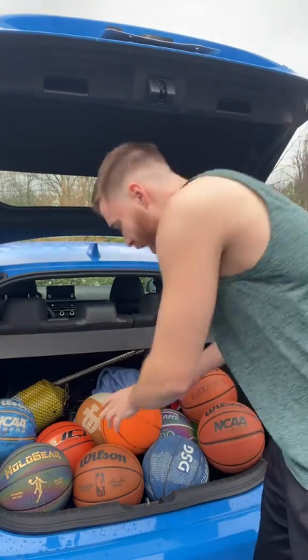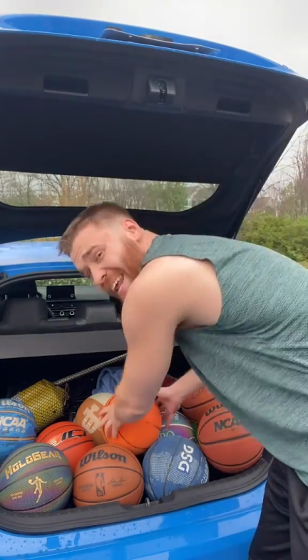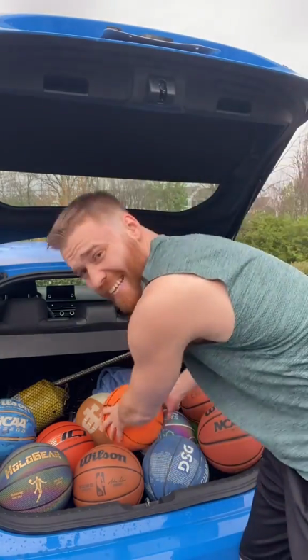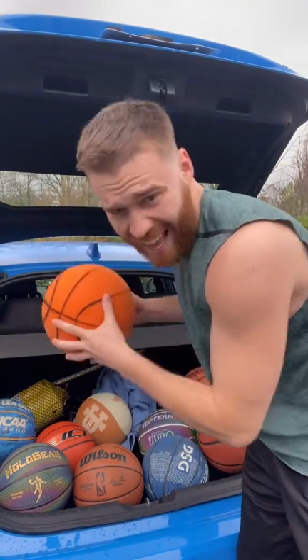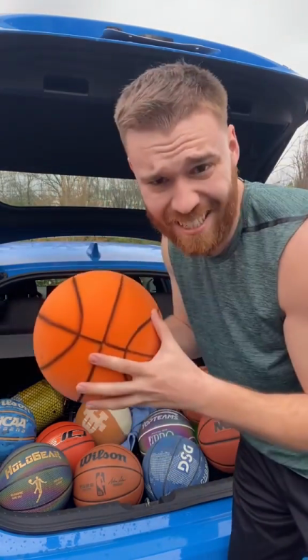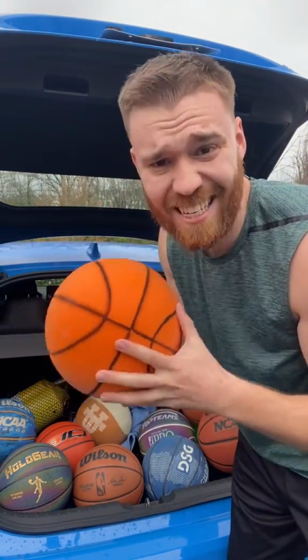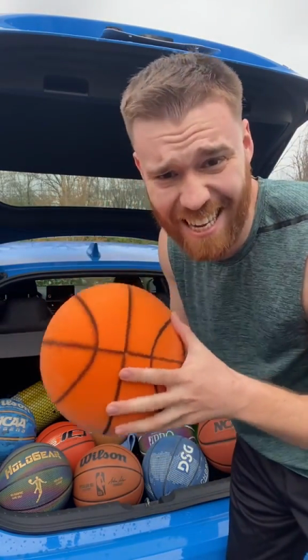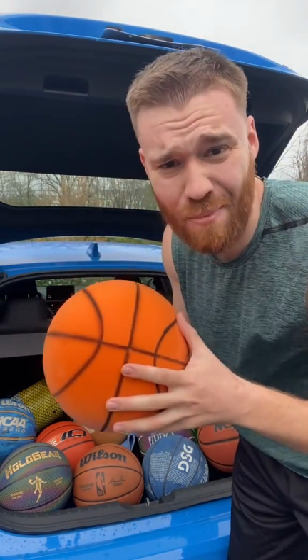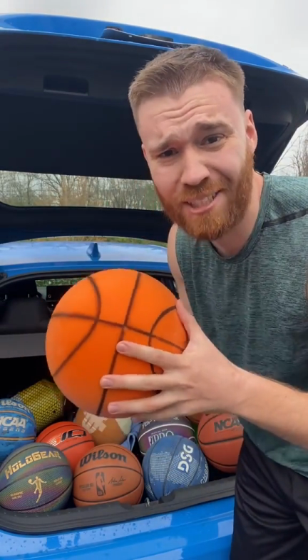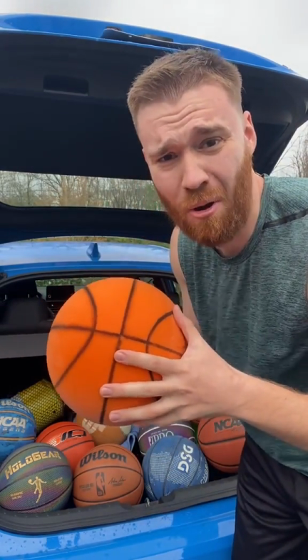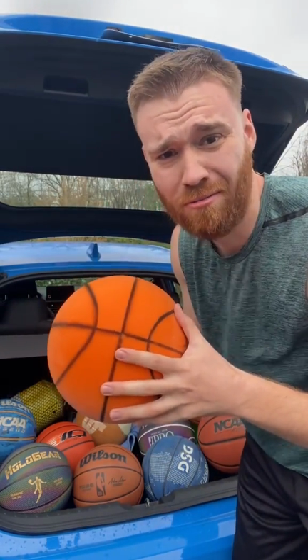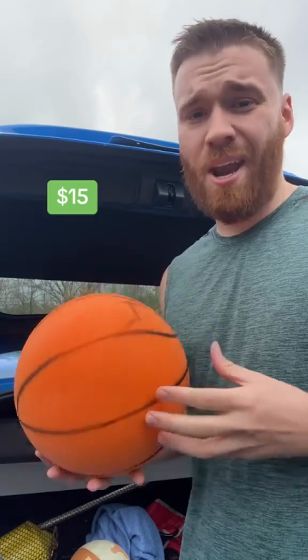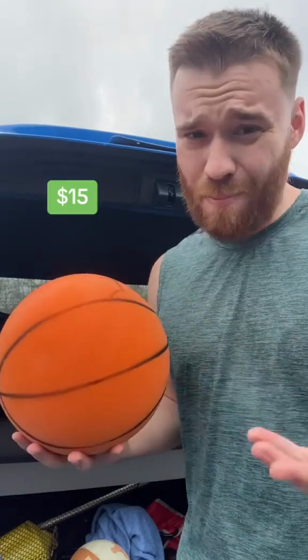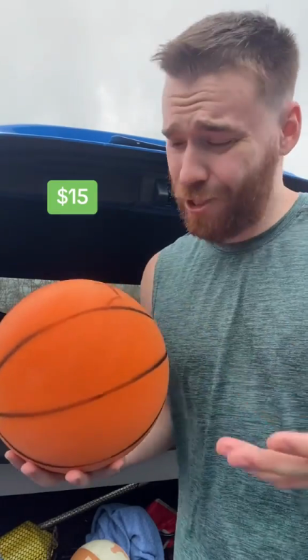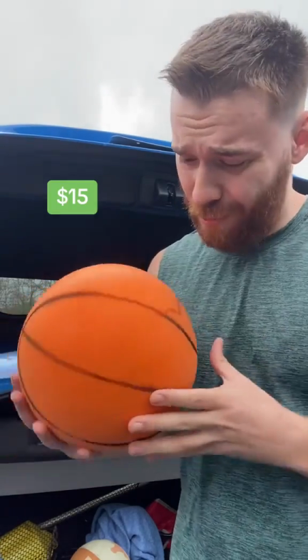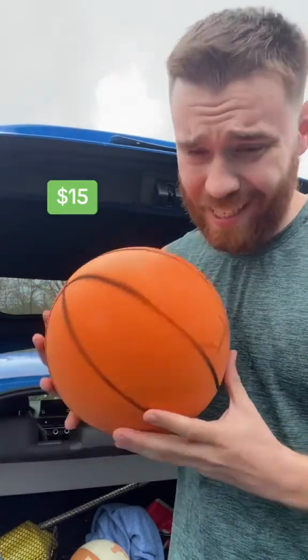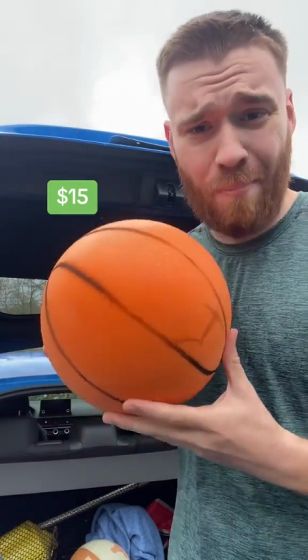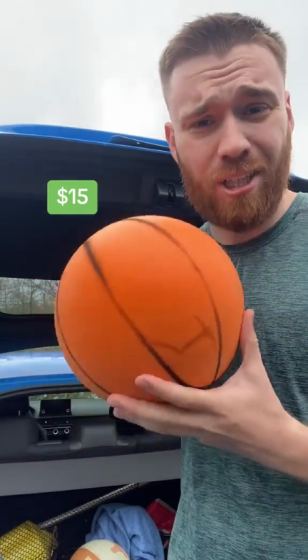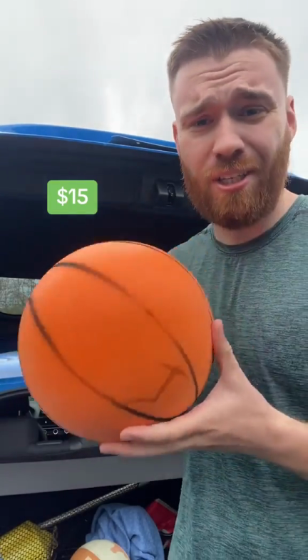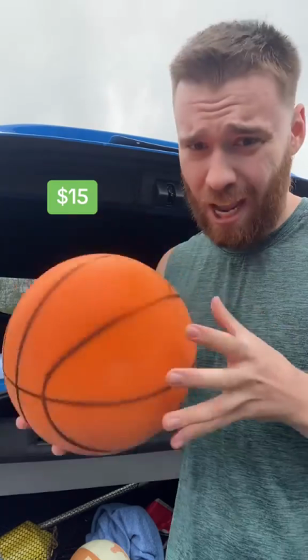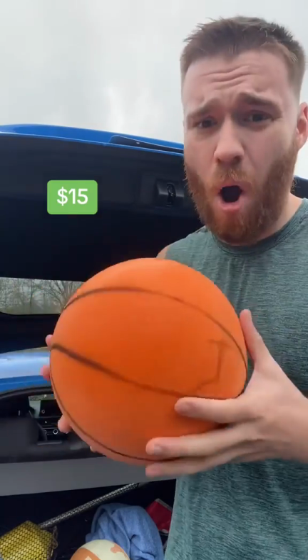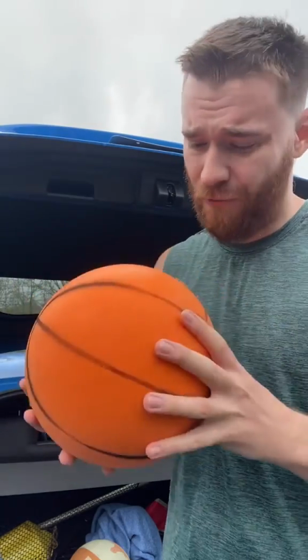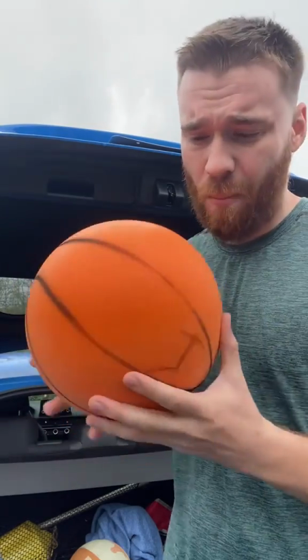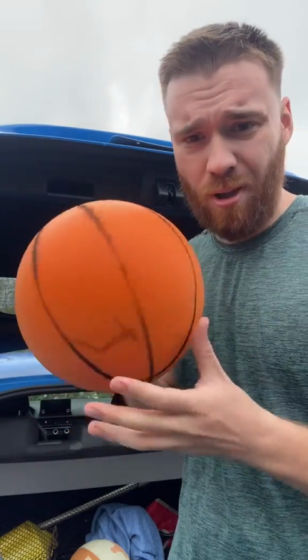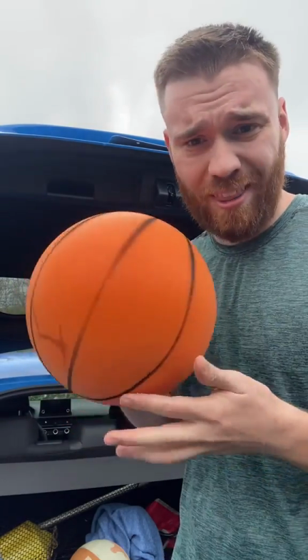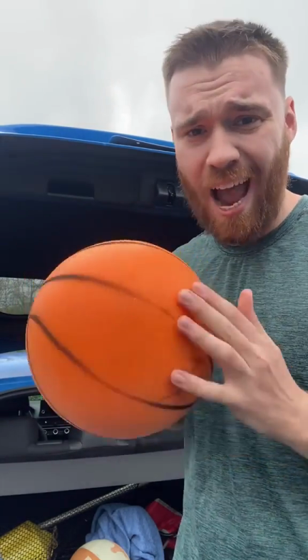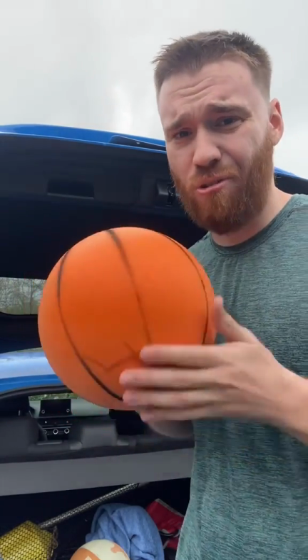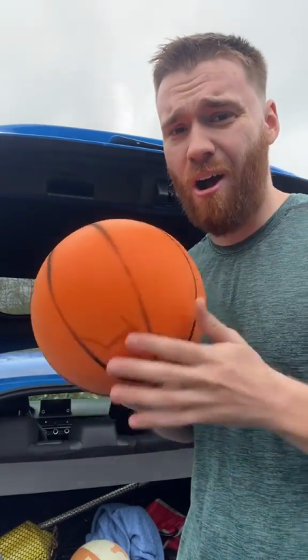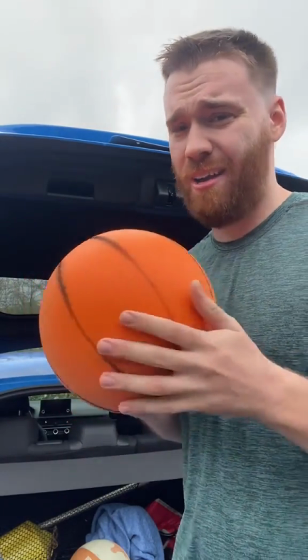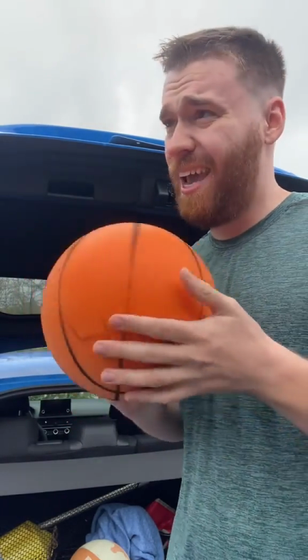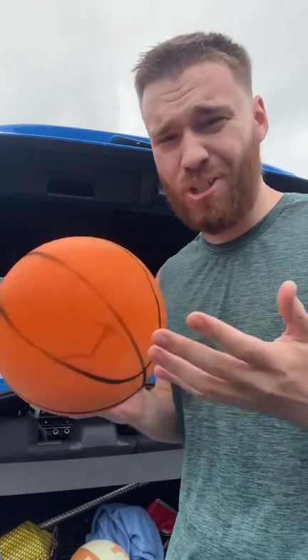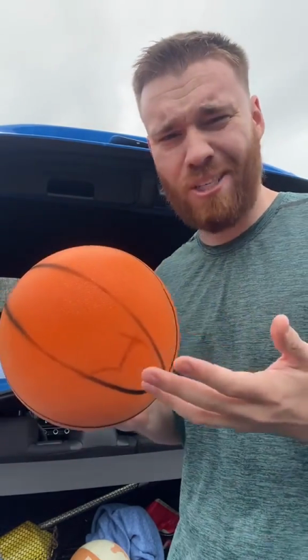Coming in at dead last is the silent basketball. I know it's meant for just dribbling inside, but it's literally just a ball of foam with lines drawn on, and it still makes noise.